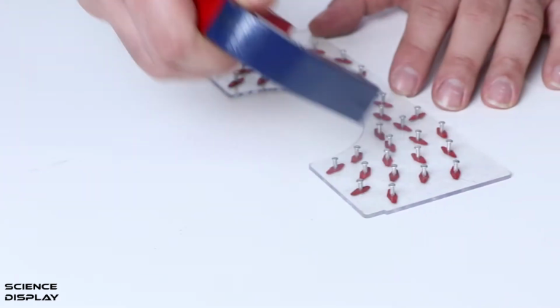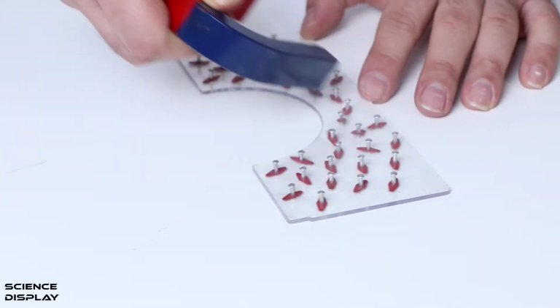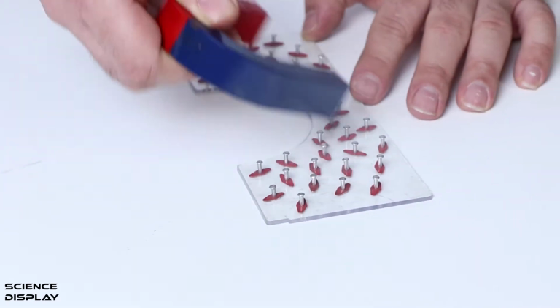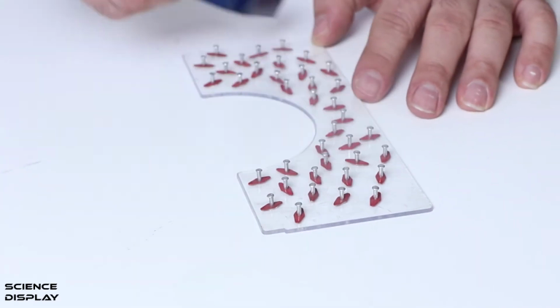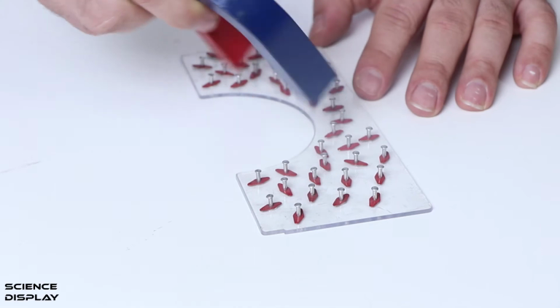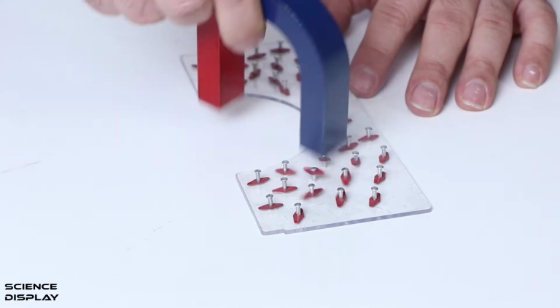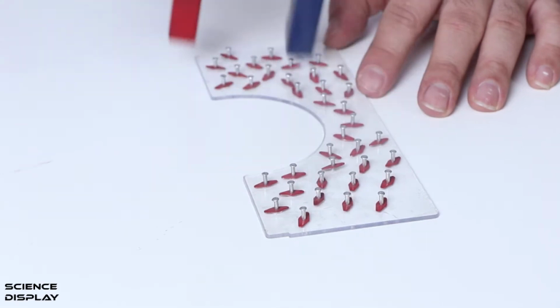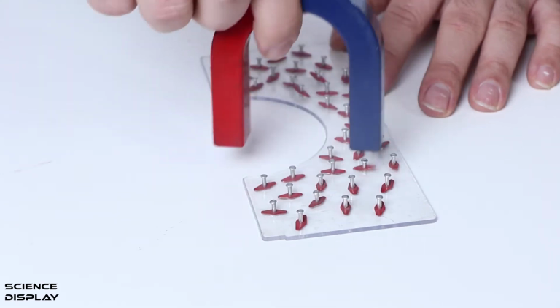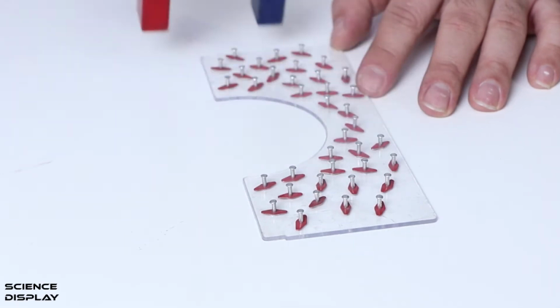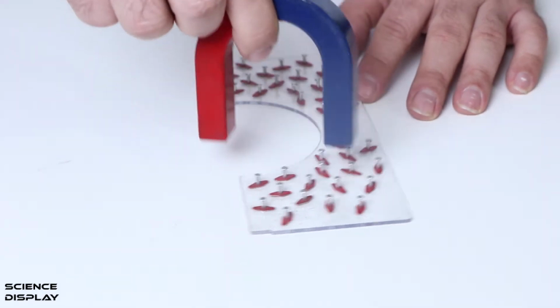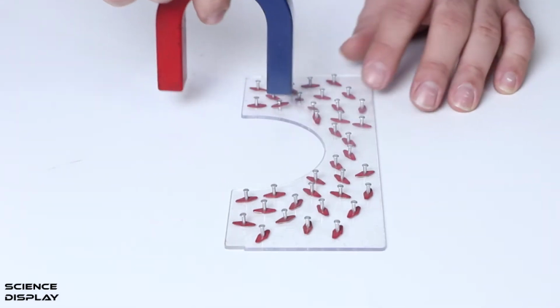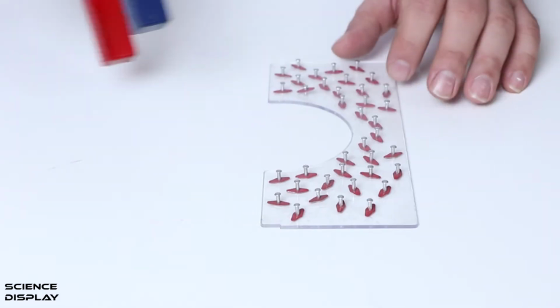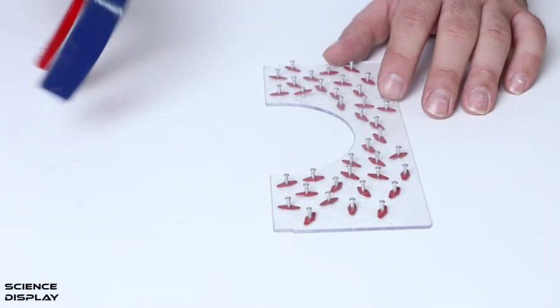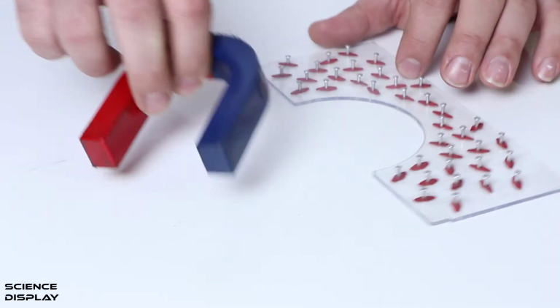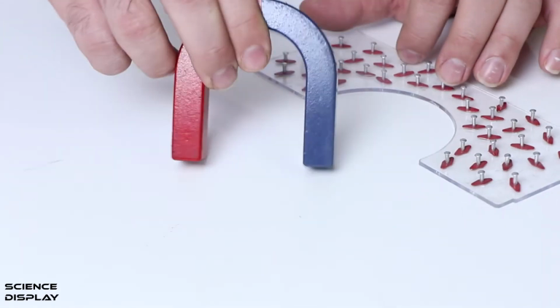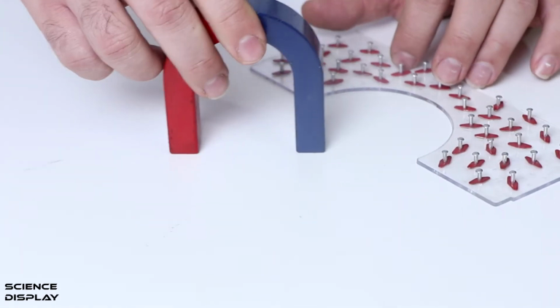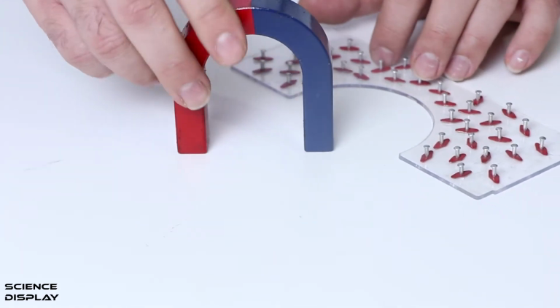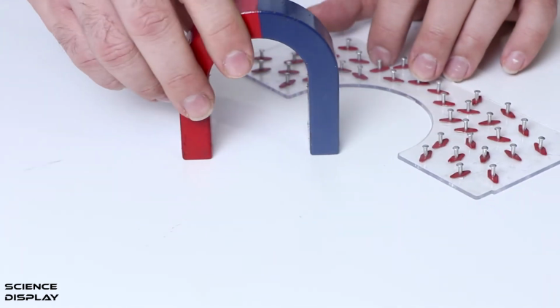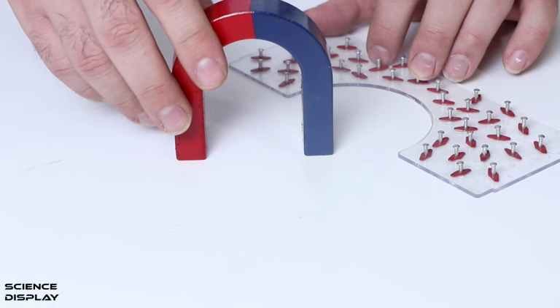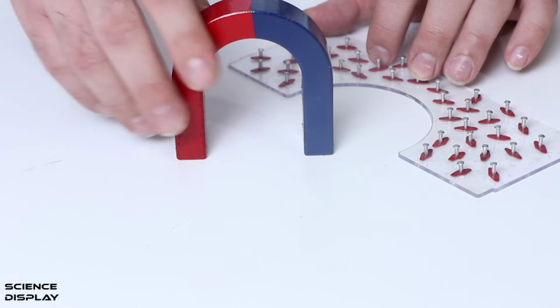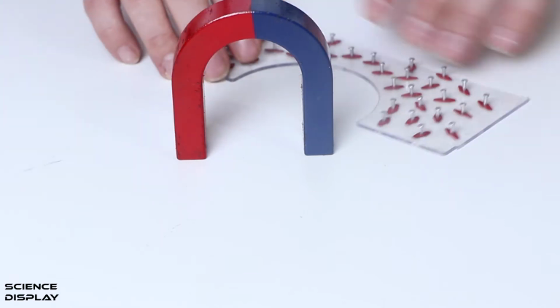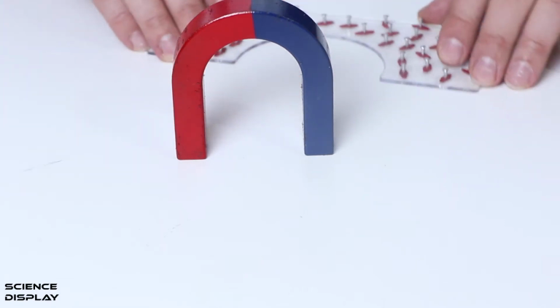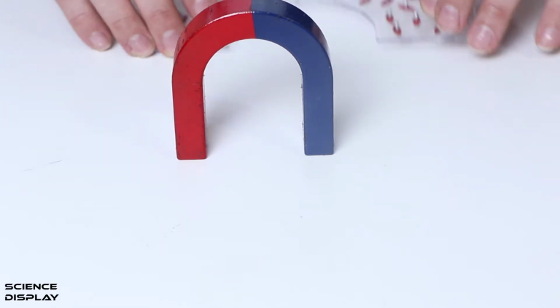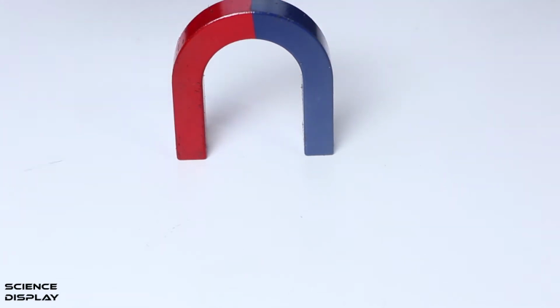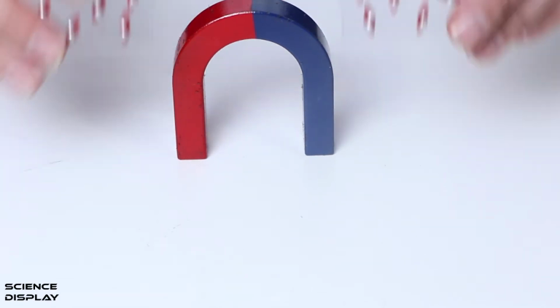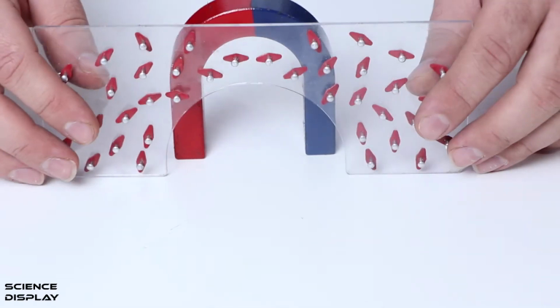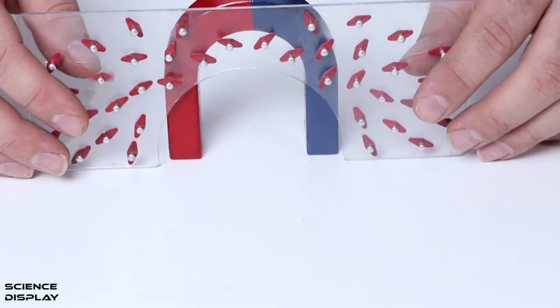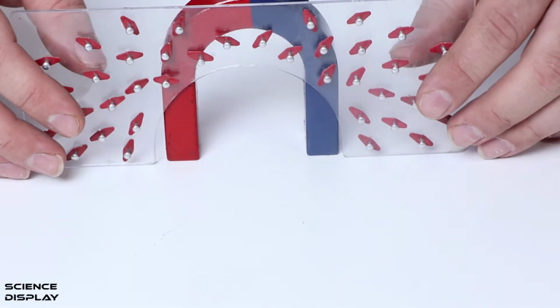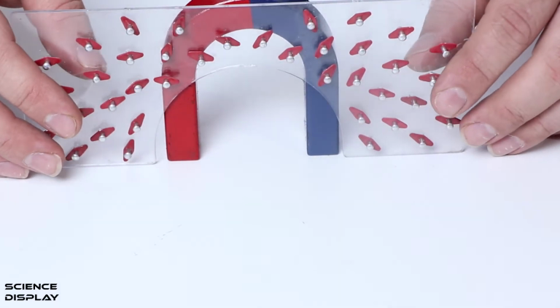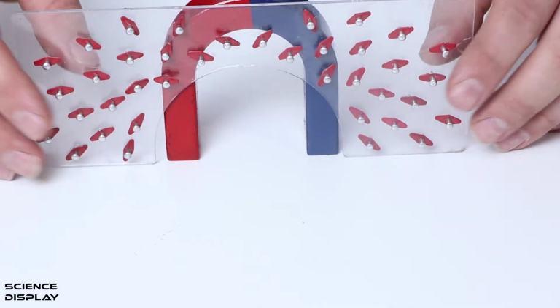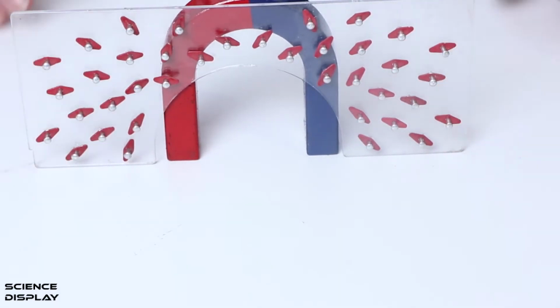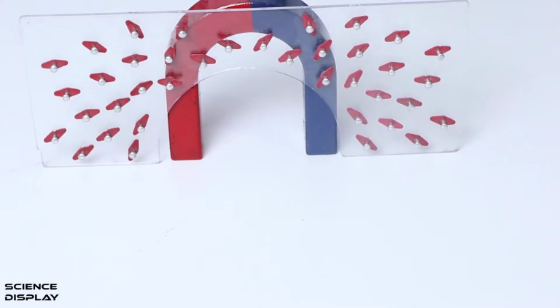Now I'm going to use the U-shaped magnet. This is also affected by the magnetic field lines. We might see the magnetic field lines with this tool — look at that.